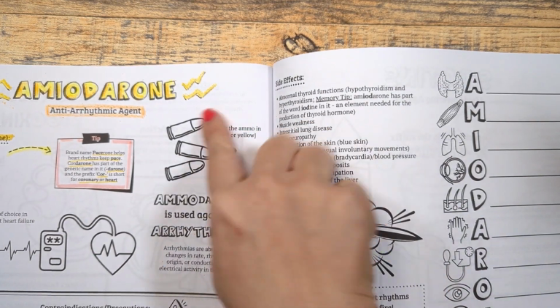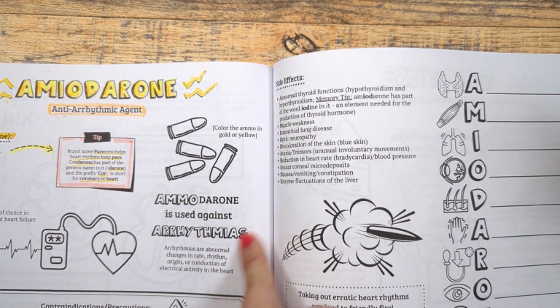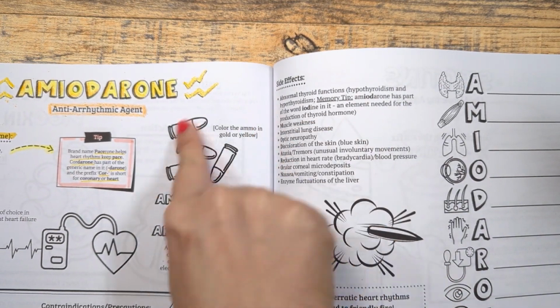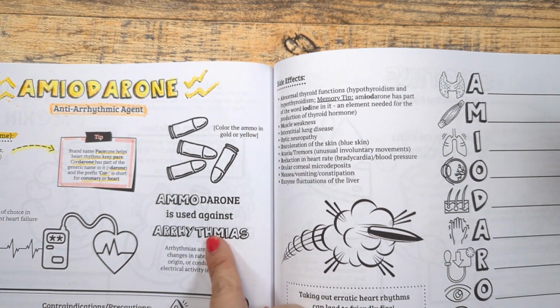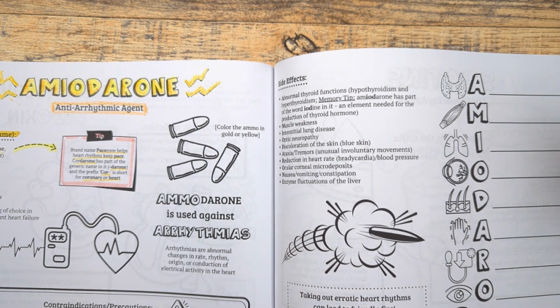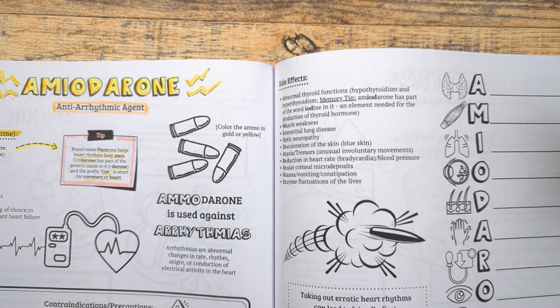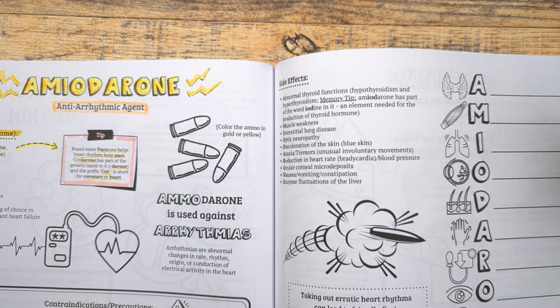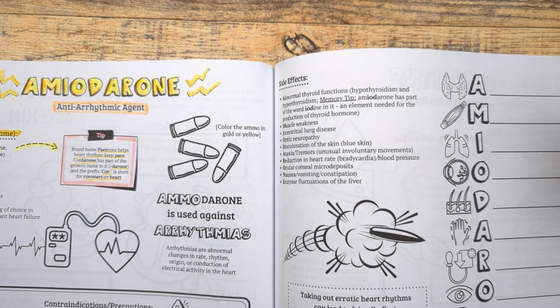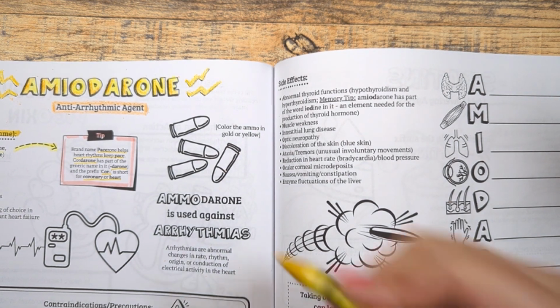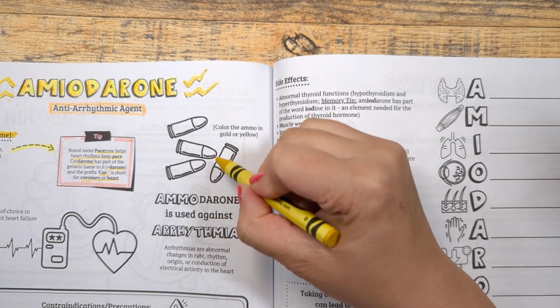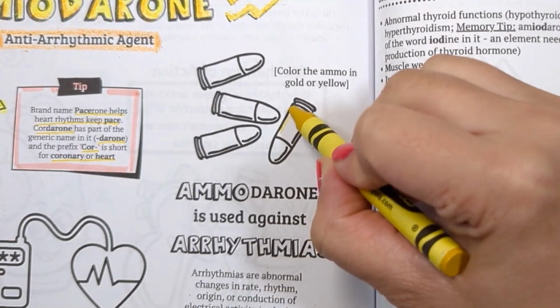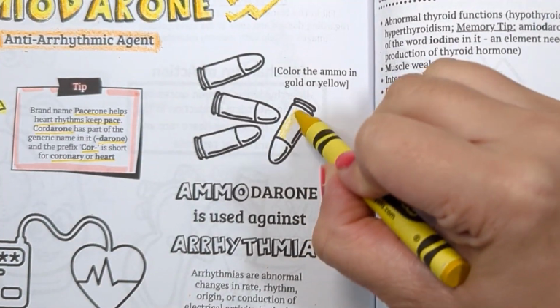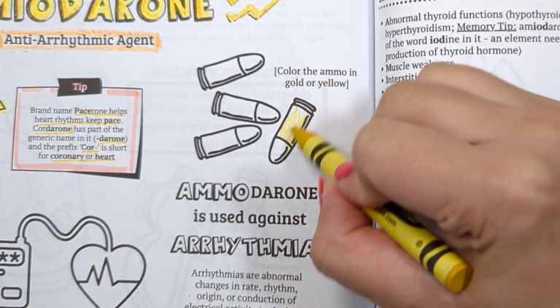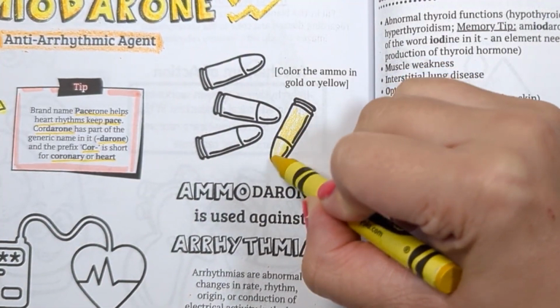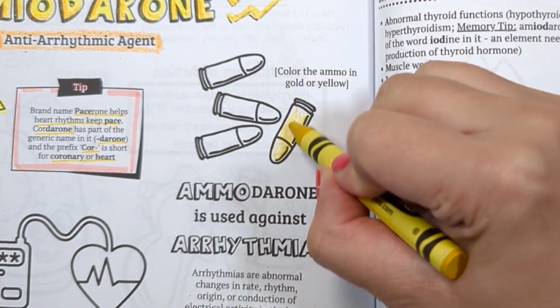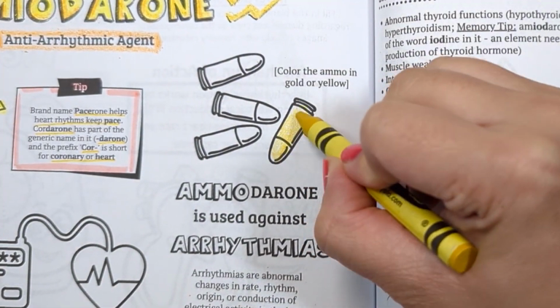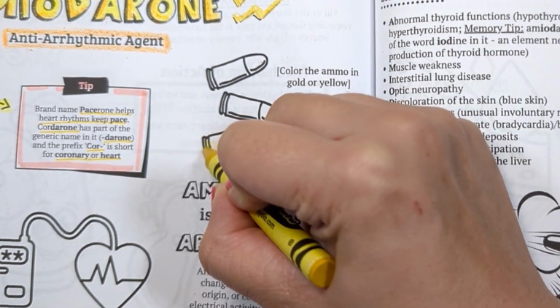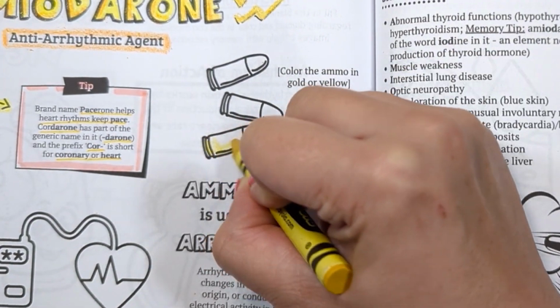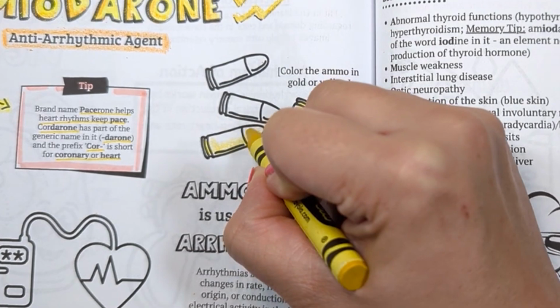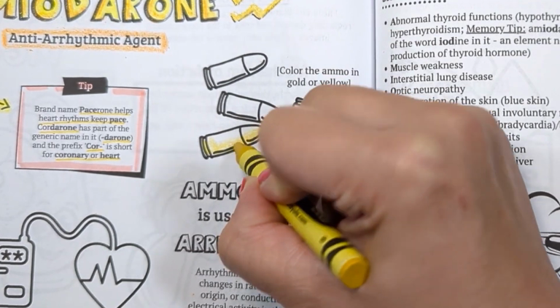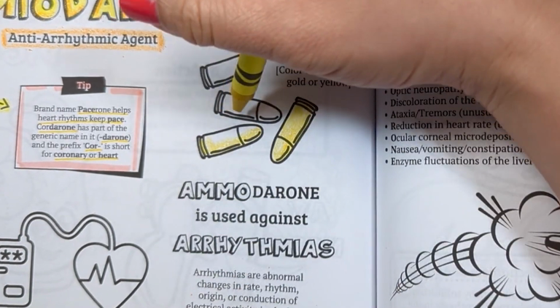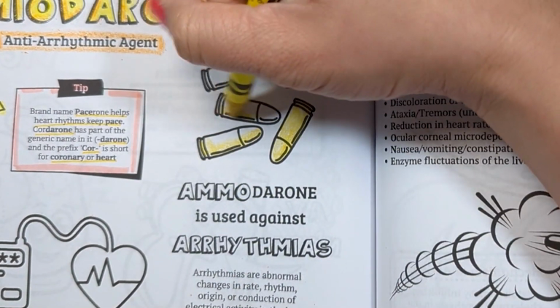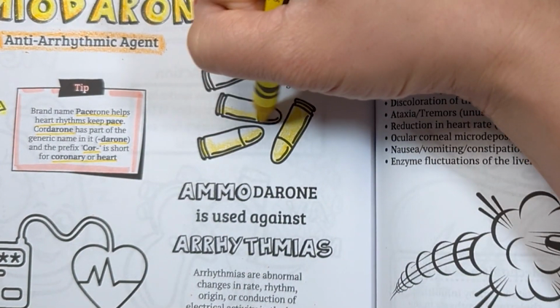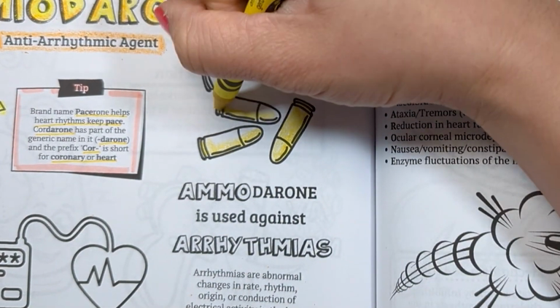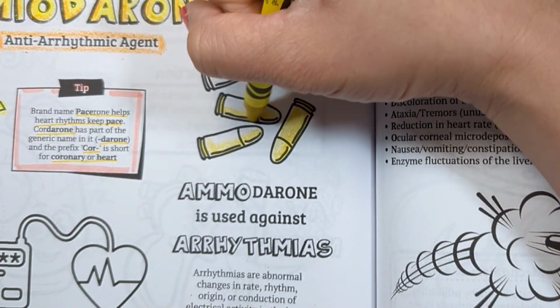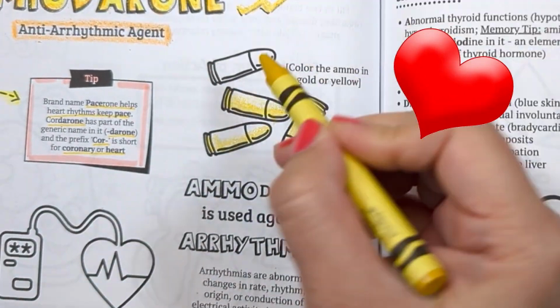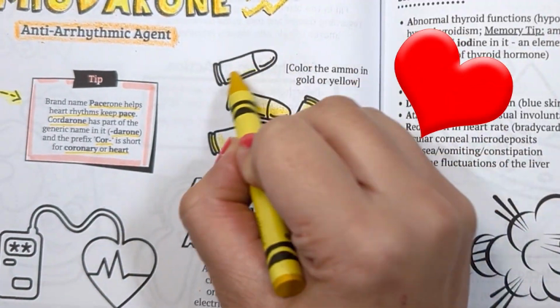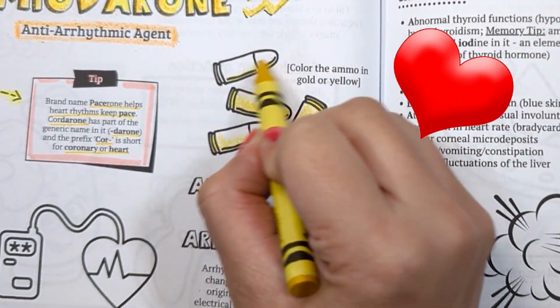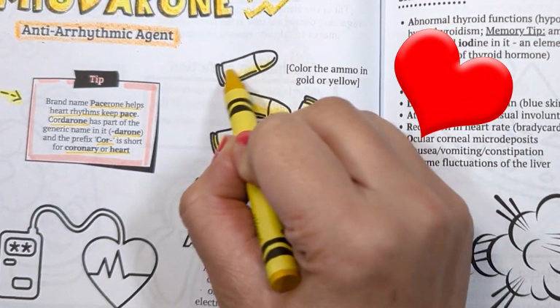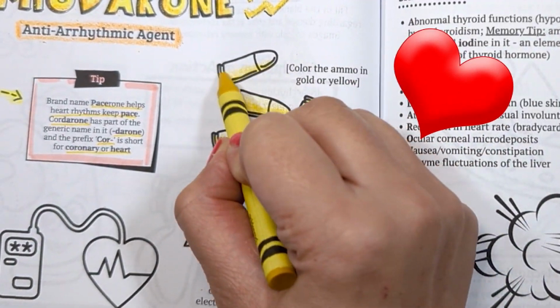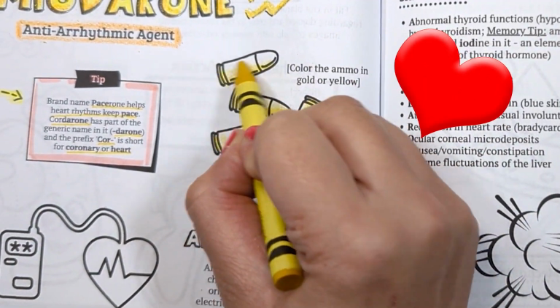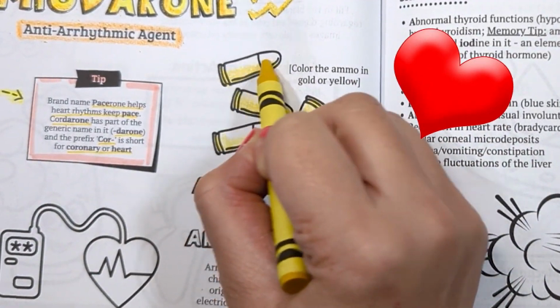Our visual anchor for this class is 'ammo,' as it looks similar to amiodarone. You want to color the ammo in a gold or yellow color to remind you that it is used to treat arrhythmias or irregular conduction of electrical activity in the heart.